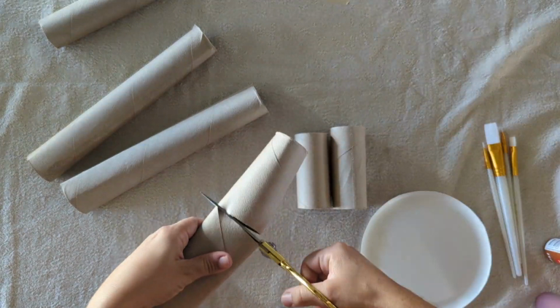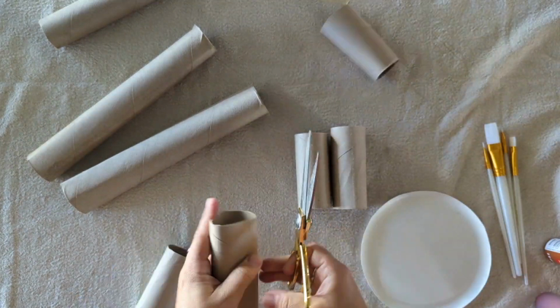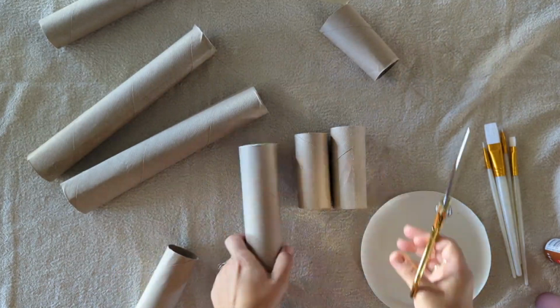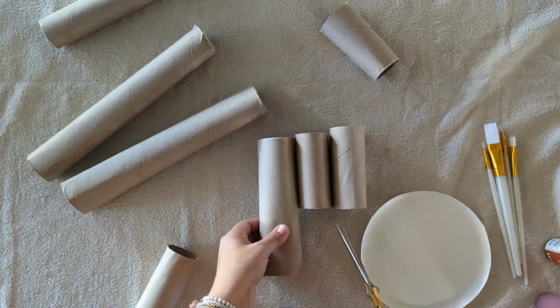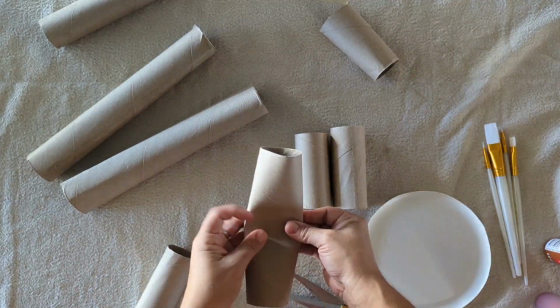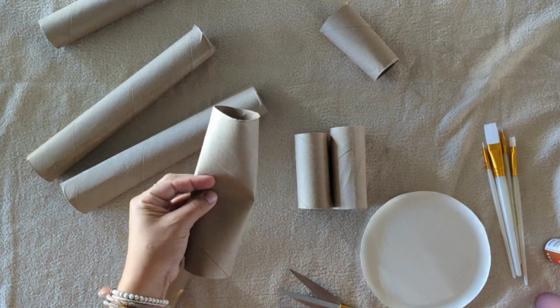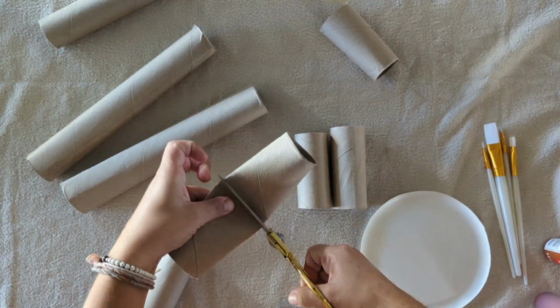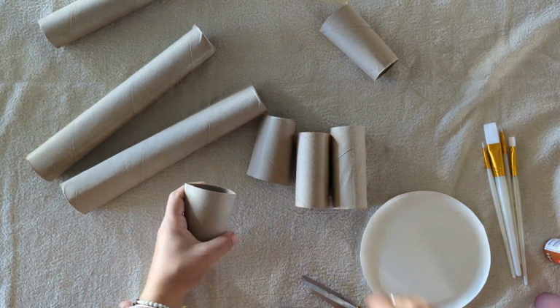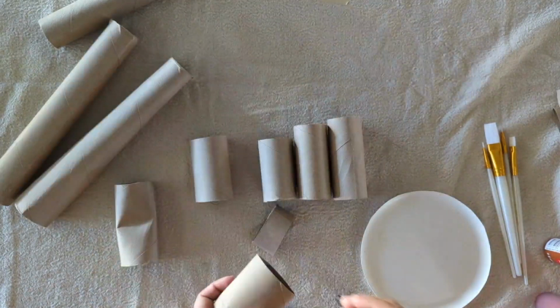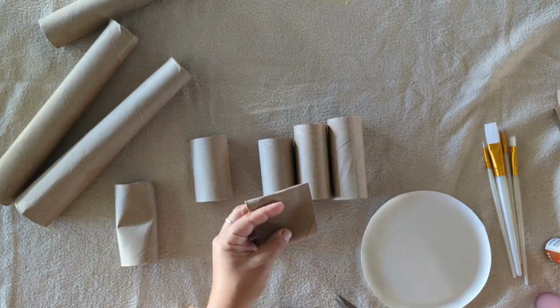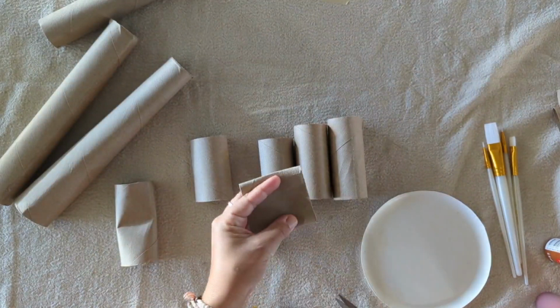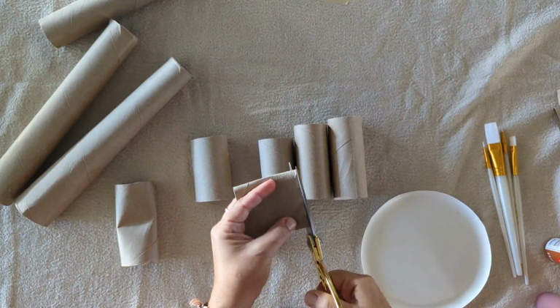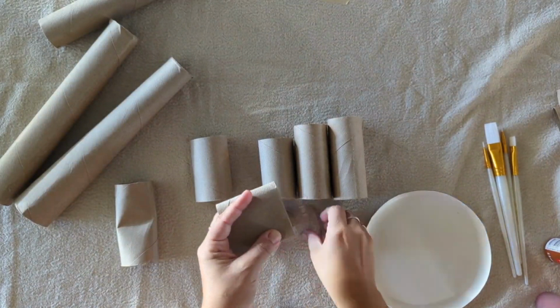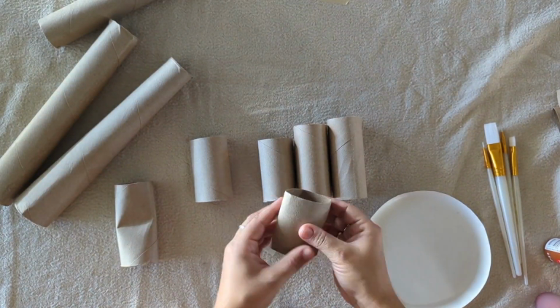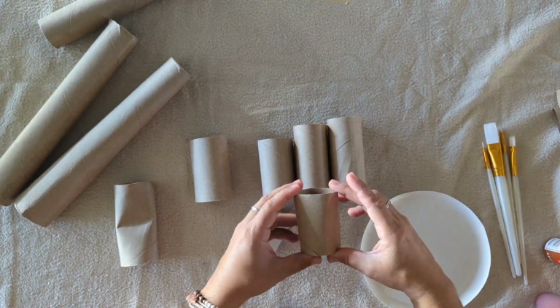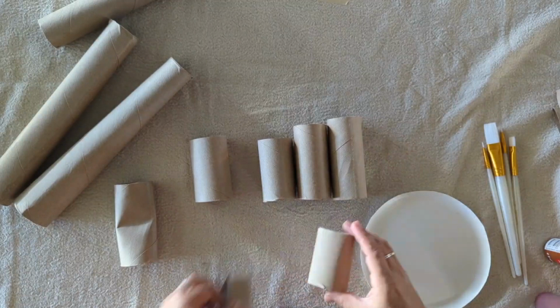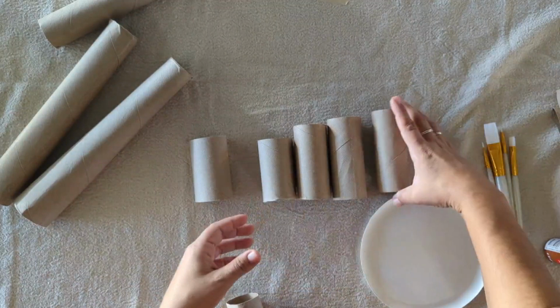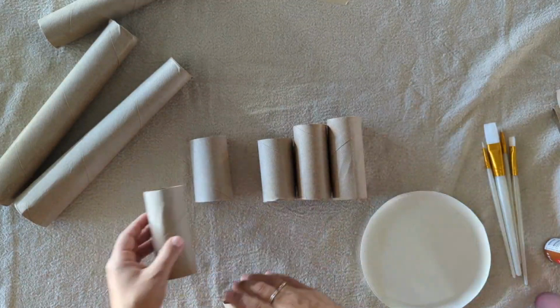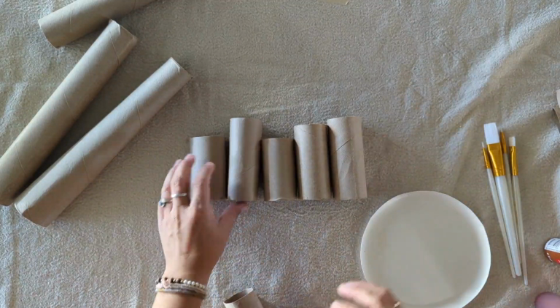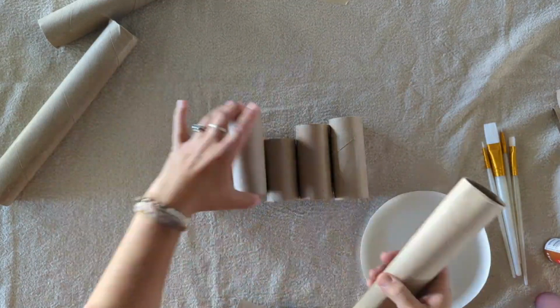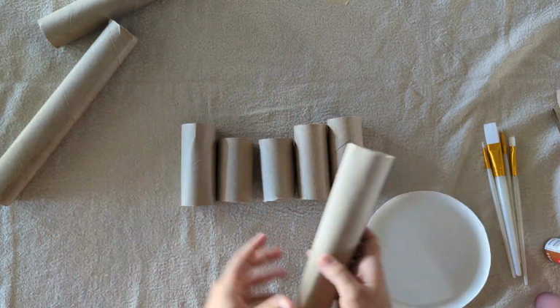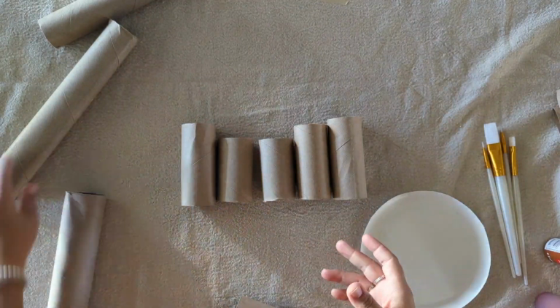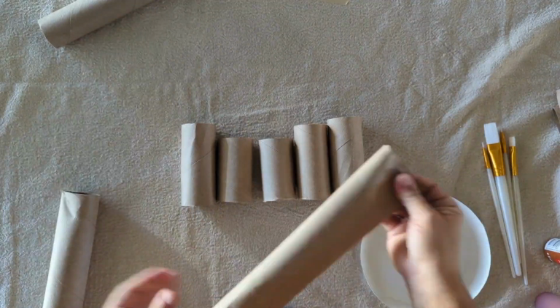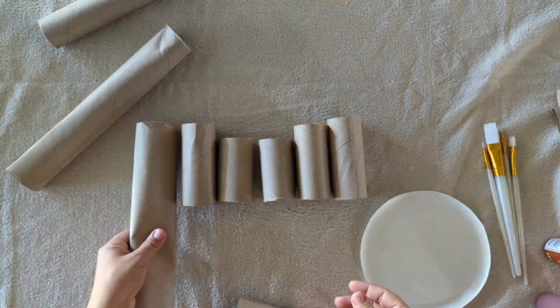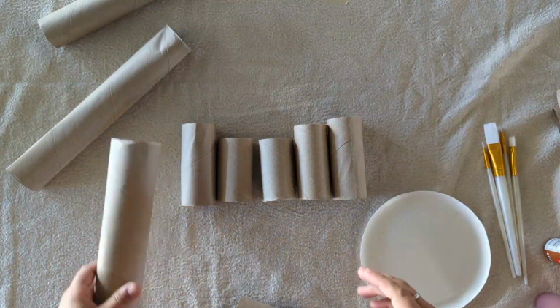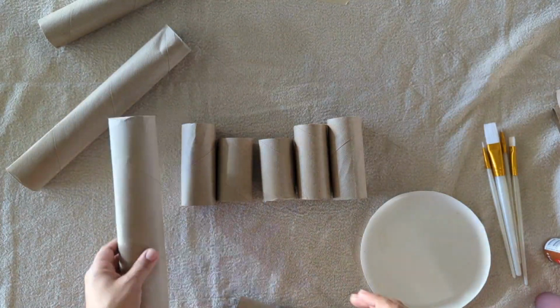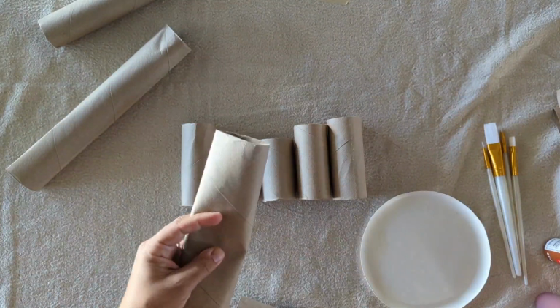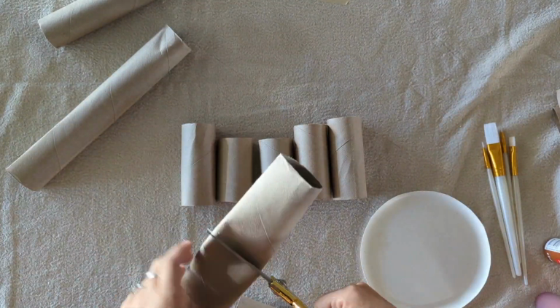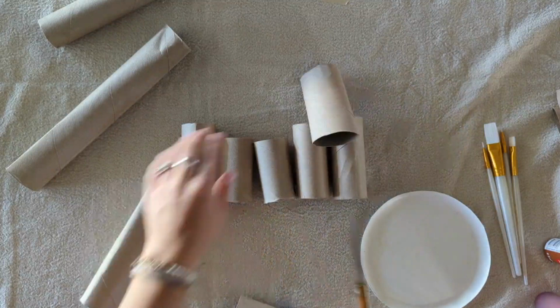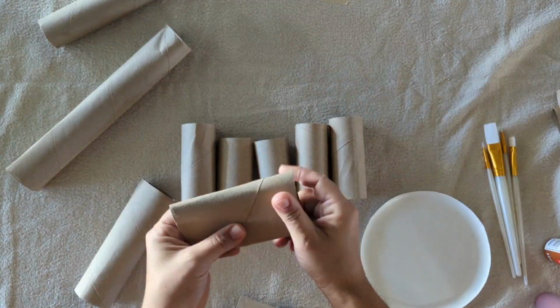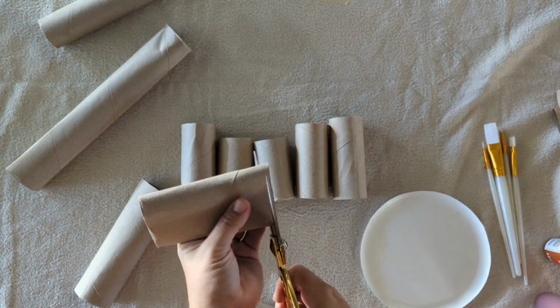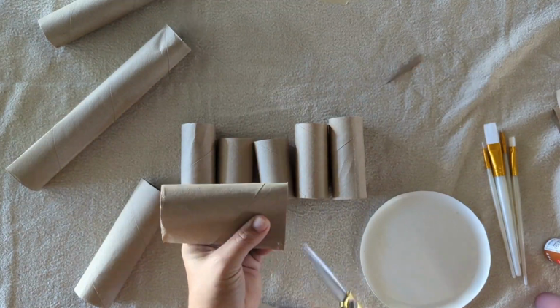First you'll take your paper rolls and start cutting them up and sizing them to the sizes you want. I took my toilet paper rolls and used those as a reference for the sizes that I wanted for each little character.